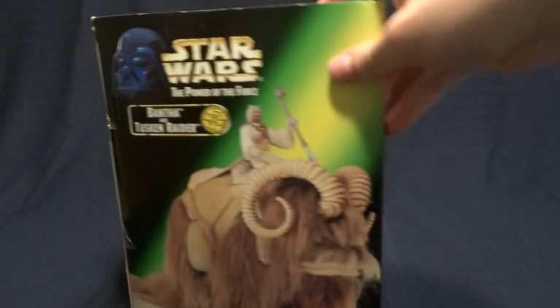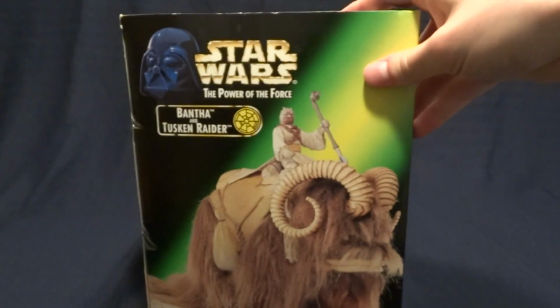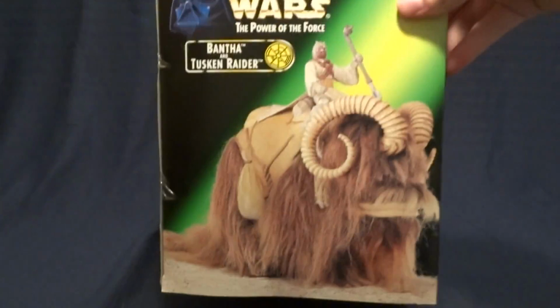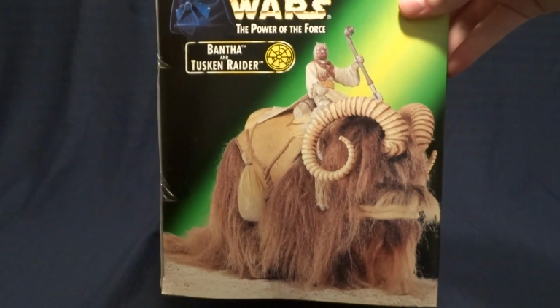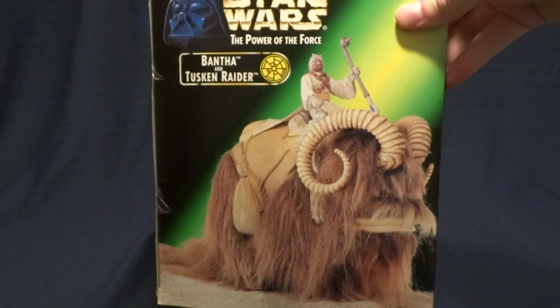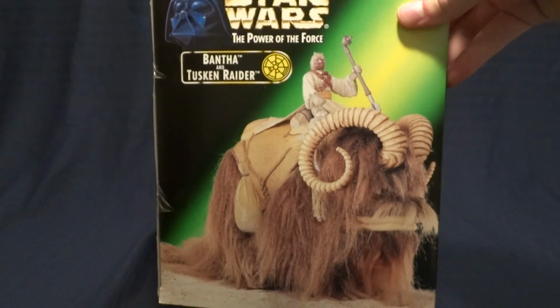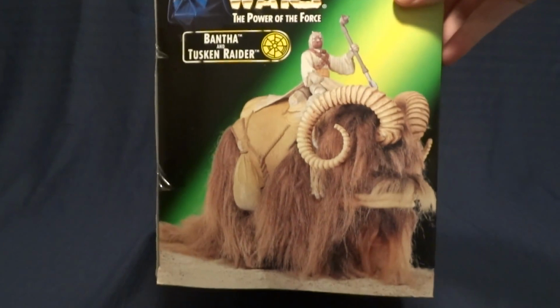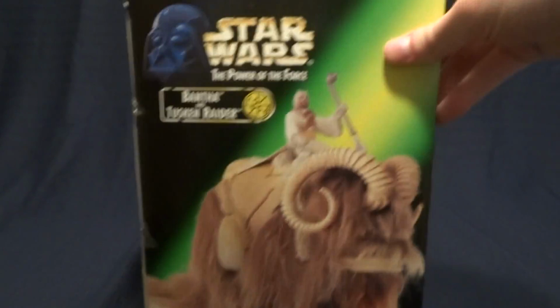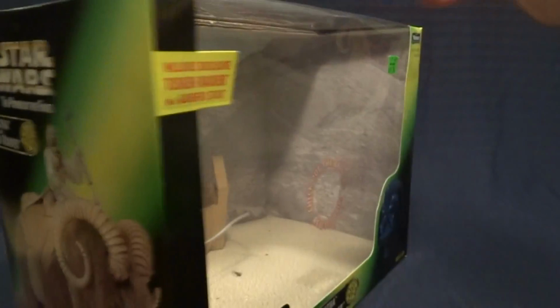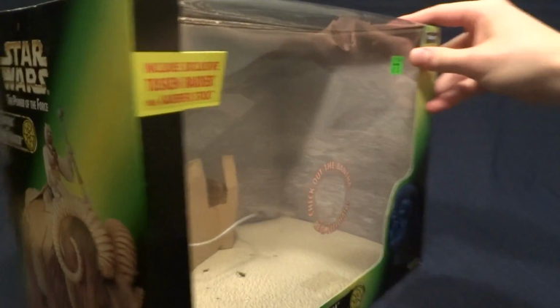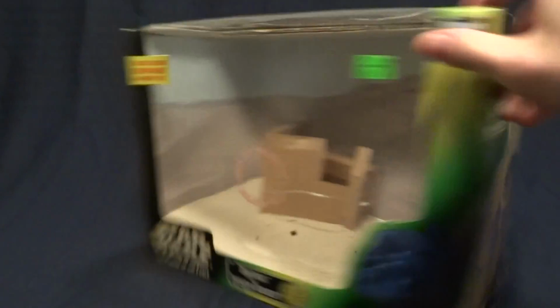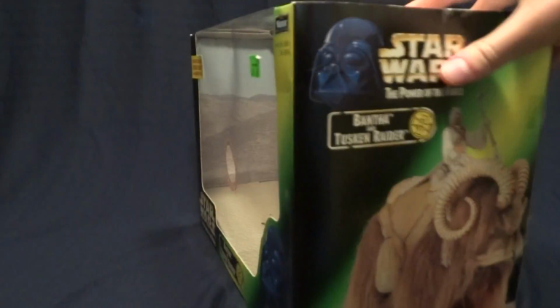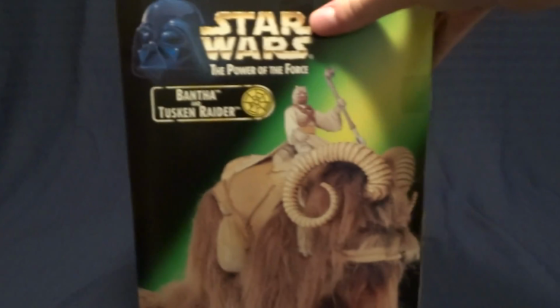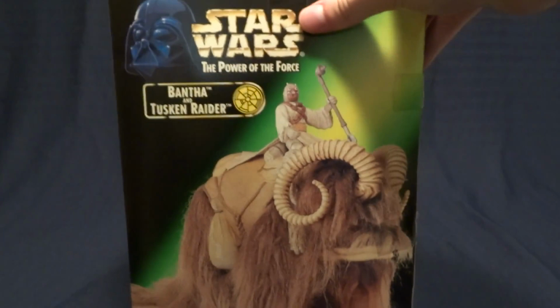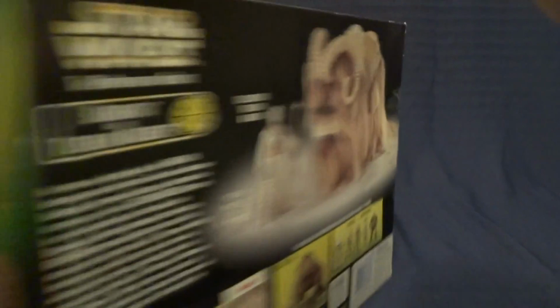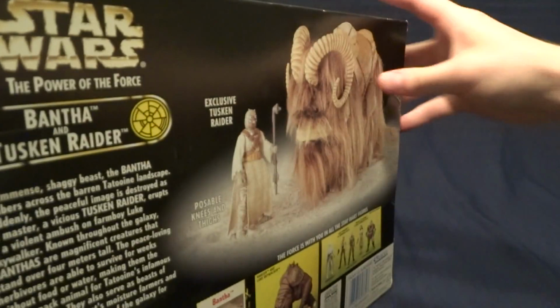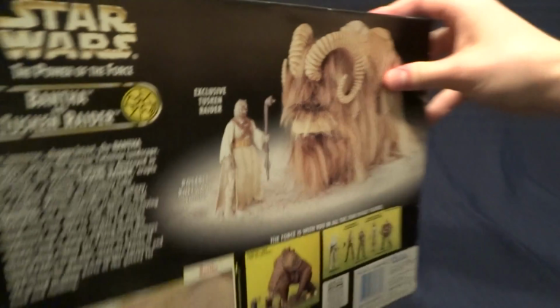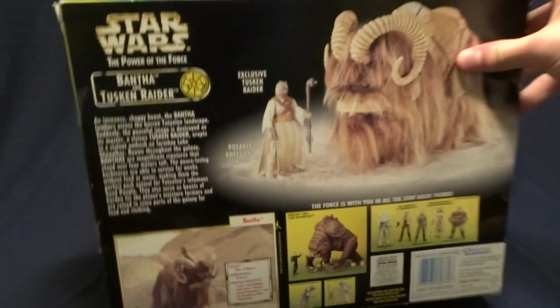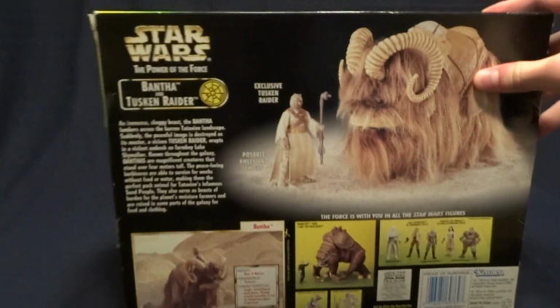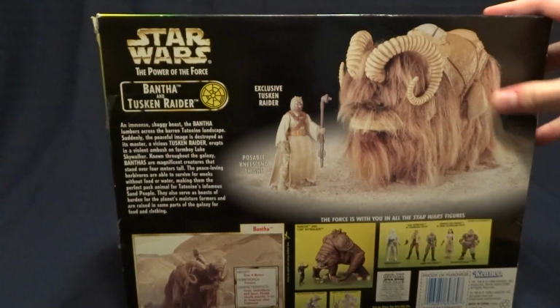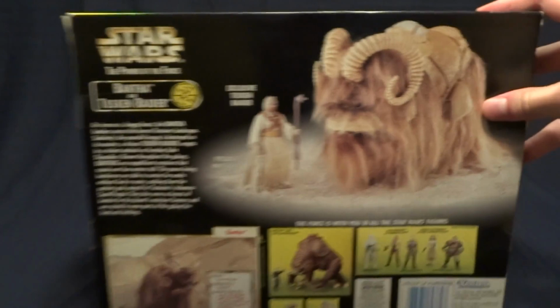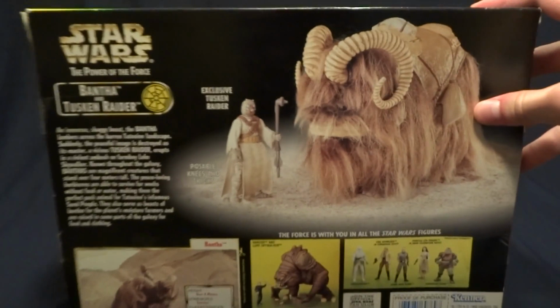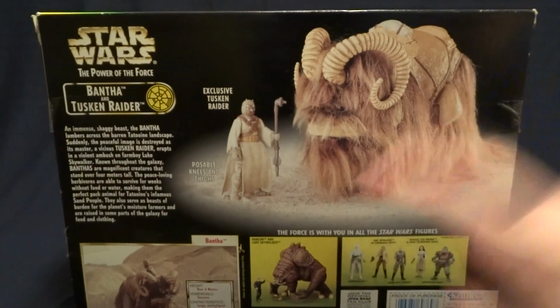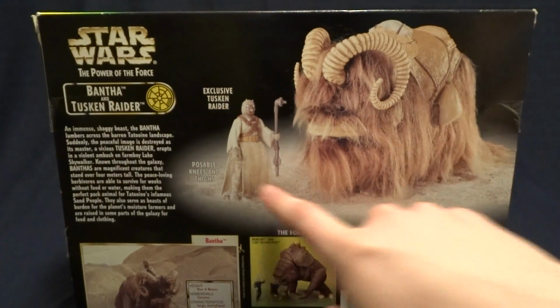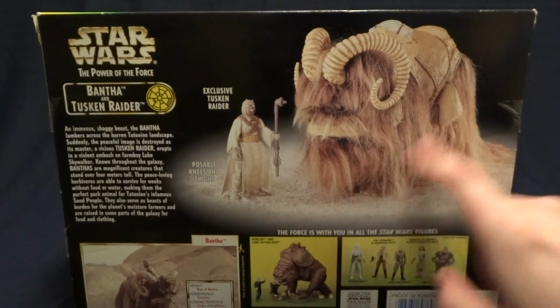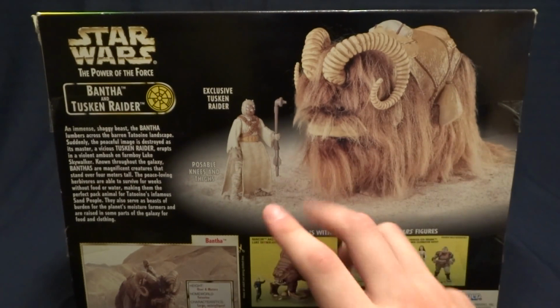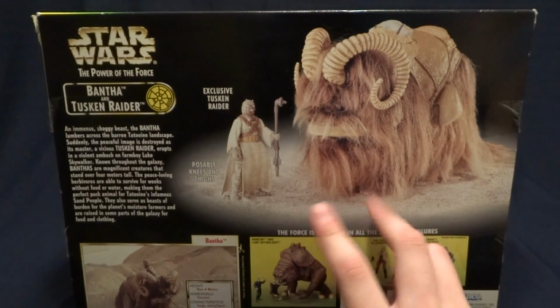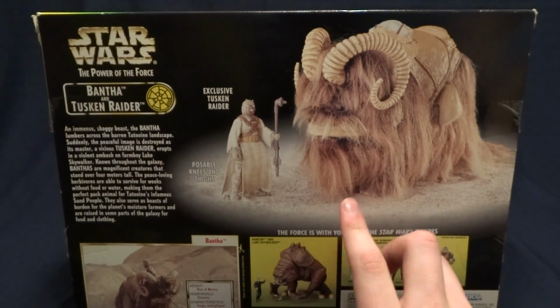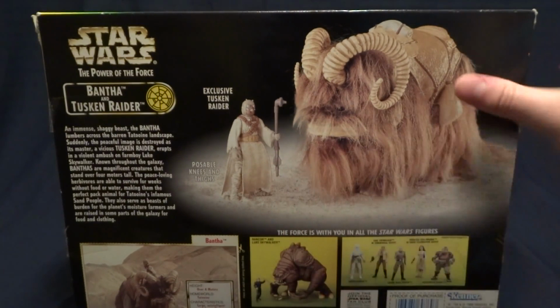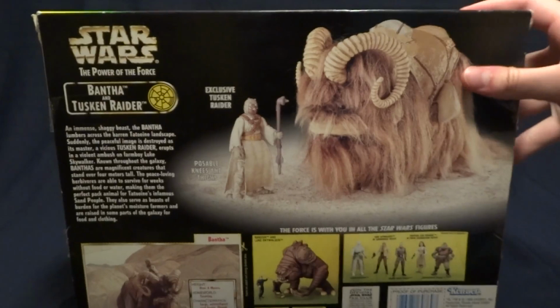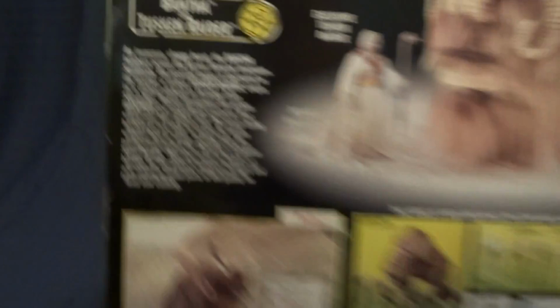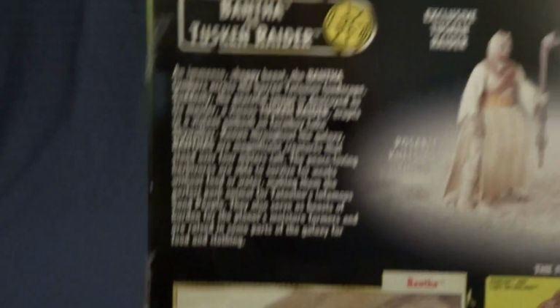On the side, it's got a picture of the figures, and I believe it's the same on the other side — yes, it is. And then on the back, it's got another picture of the figures as well as a brief description.